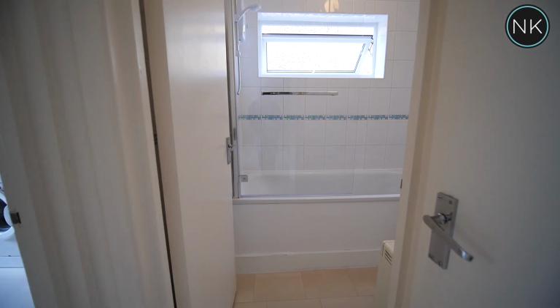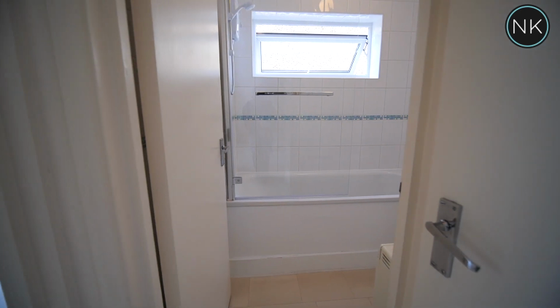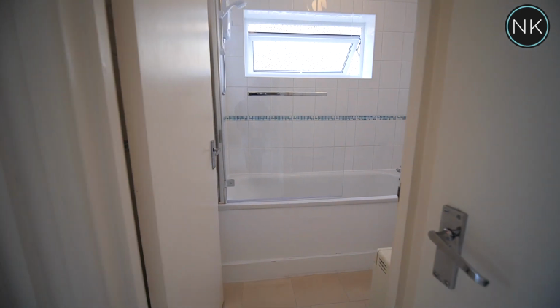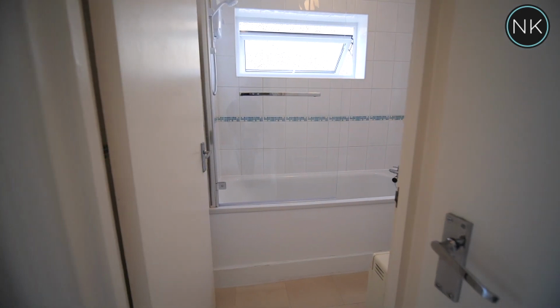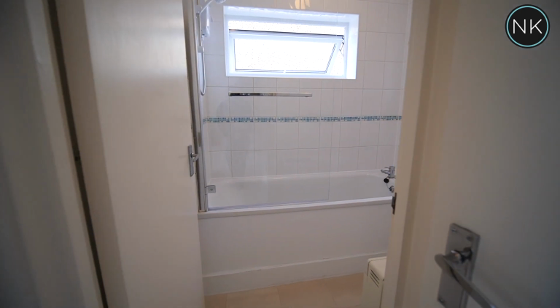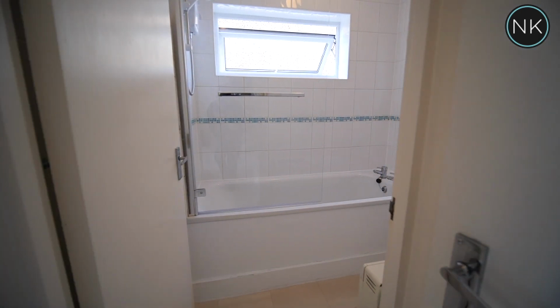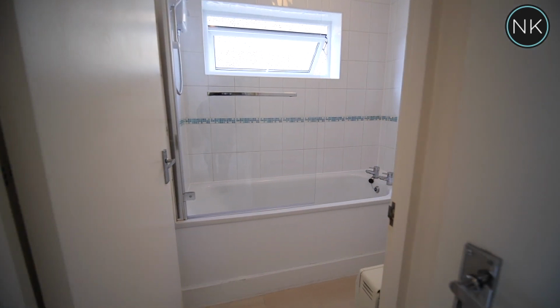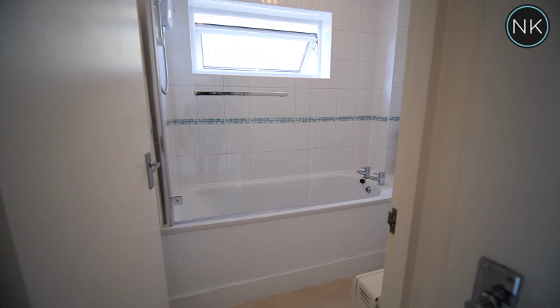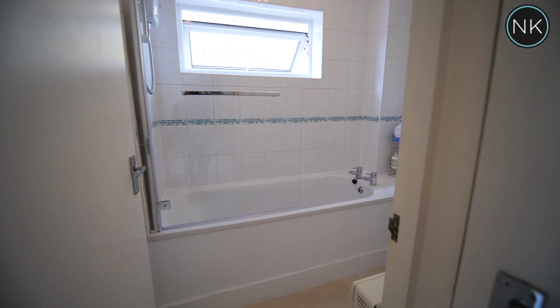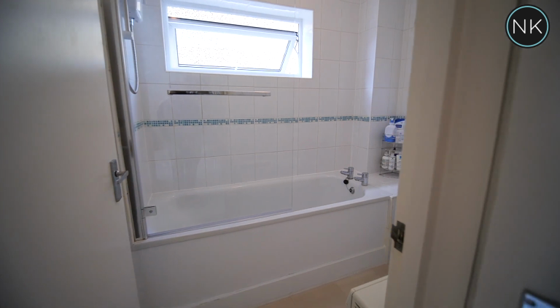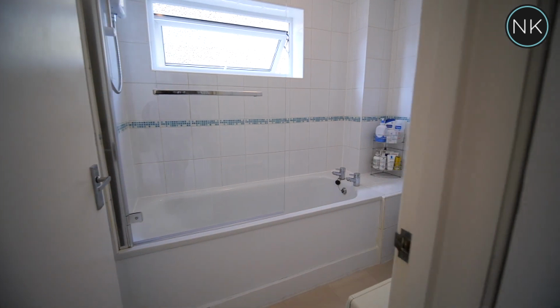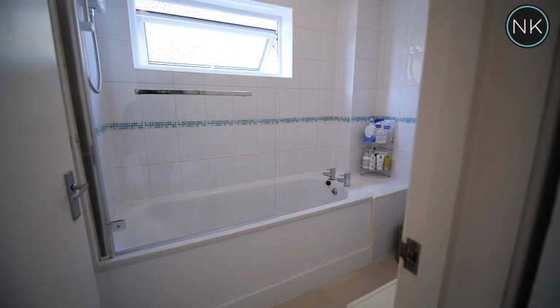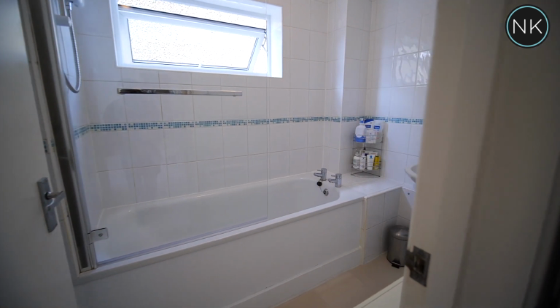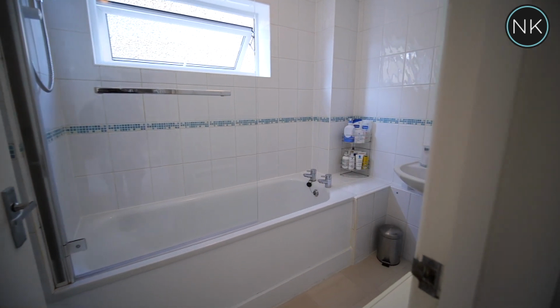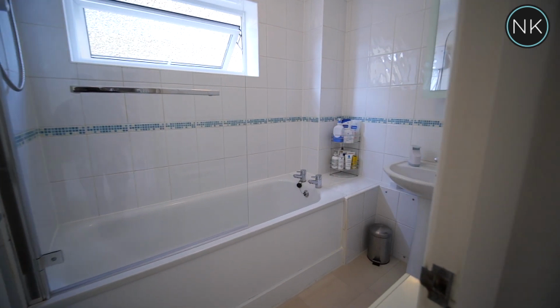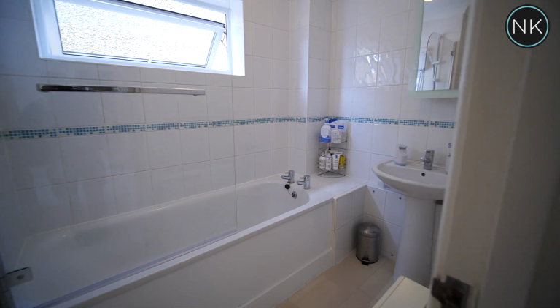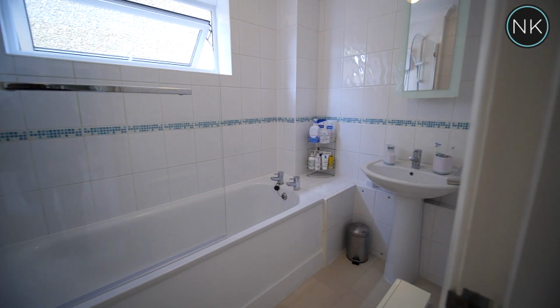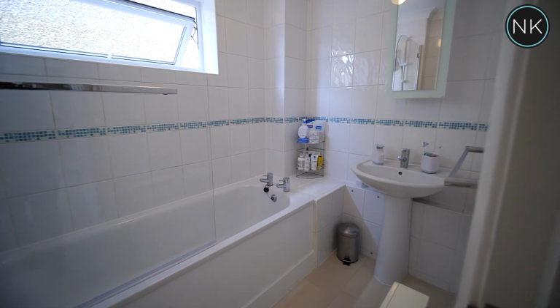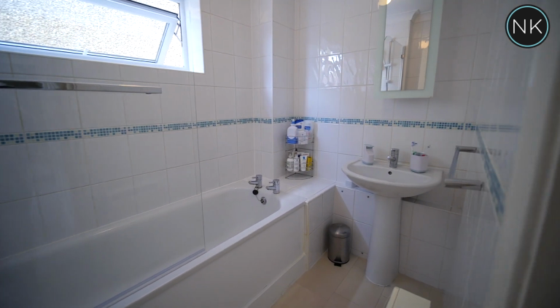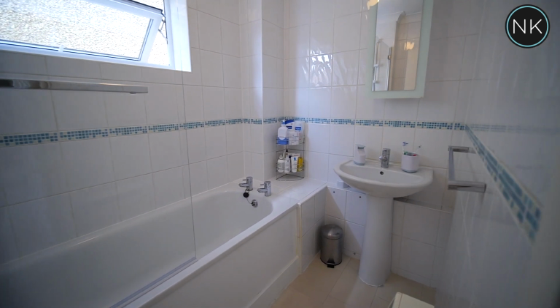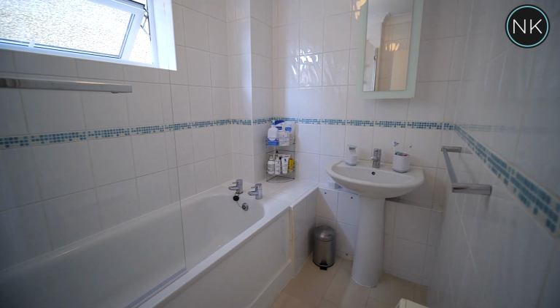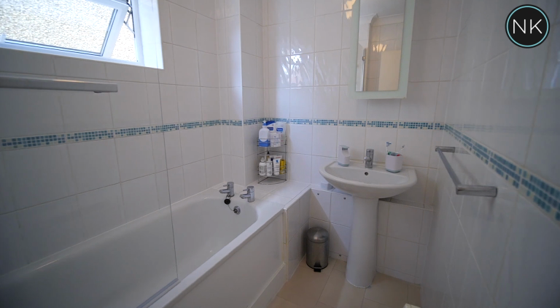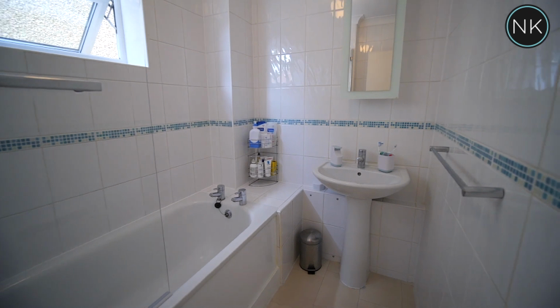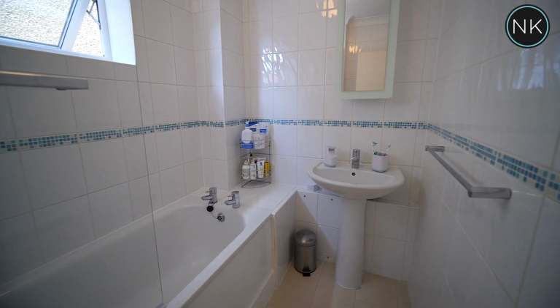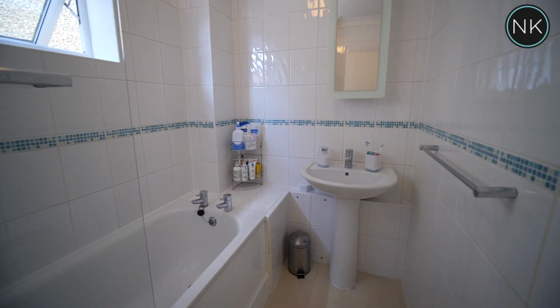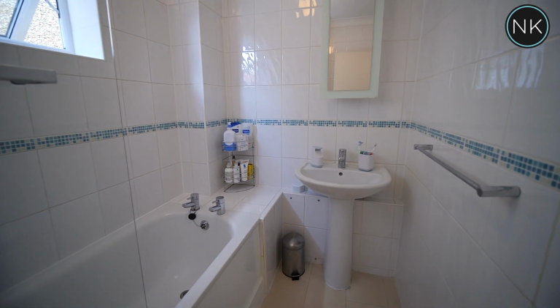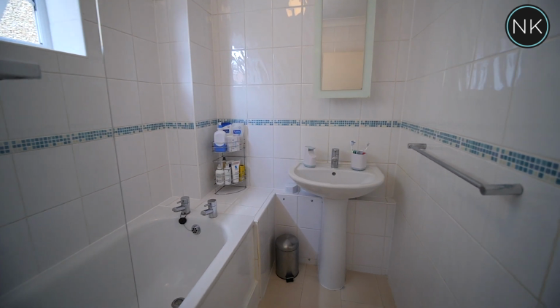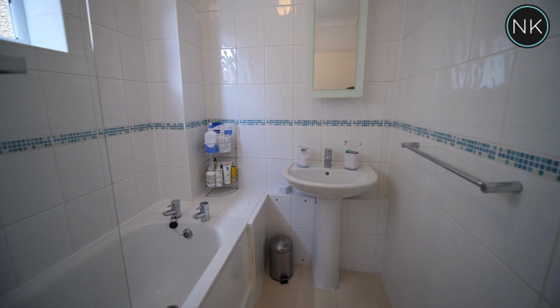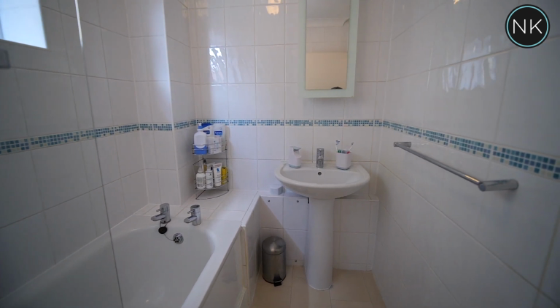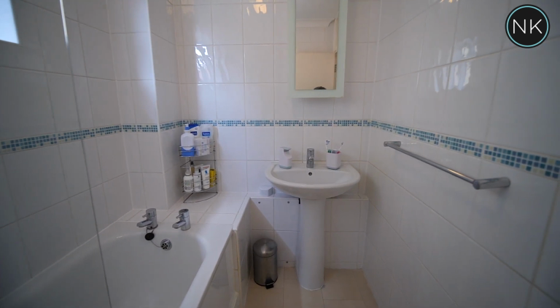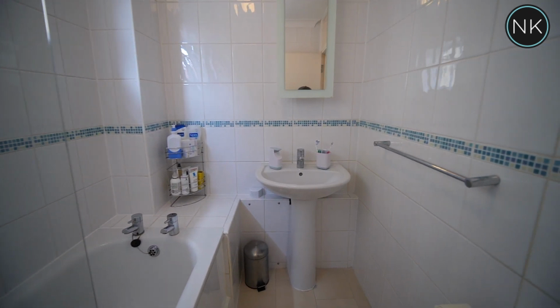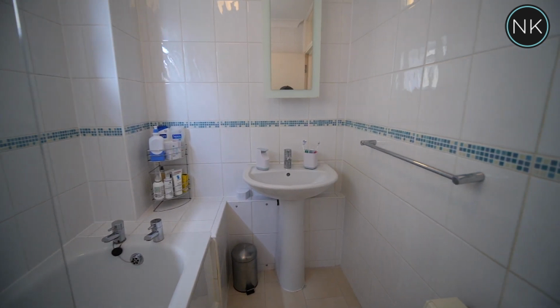Another great advantage for this flat is that the bathroom has a window that lets in lots of natural light but also ventilation, a panel bath and lovely wall-mounted tiles.